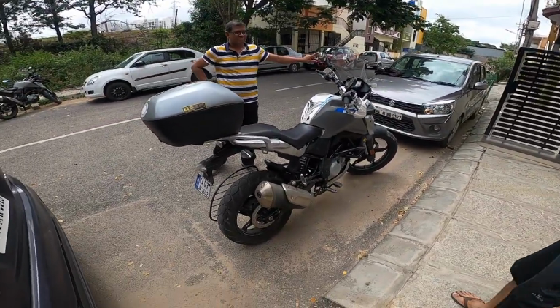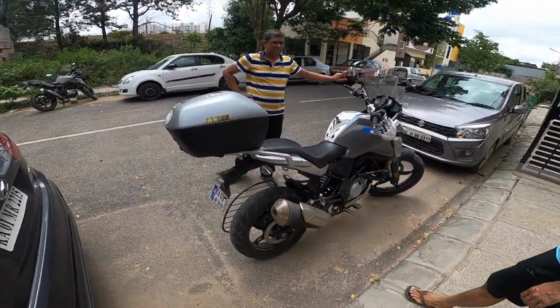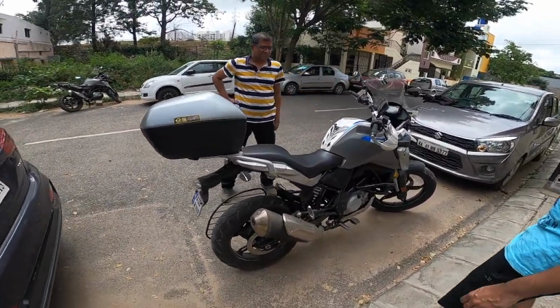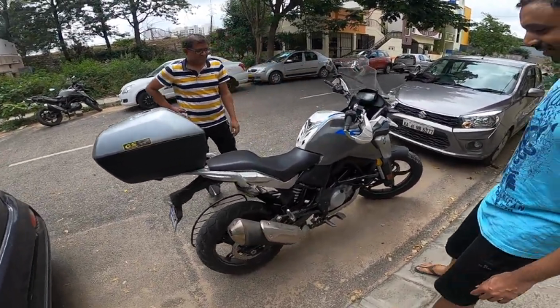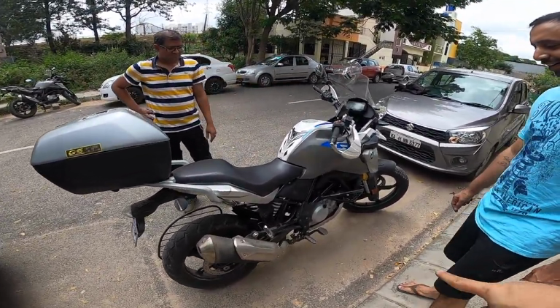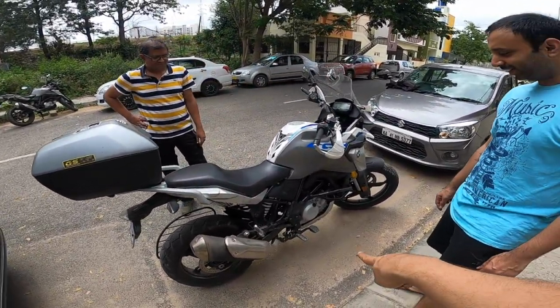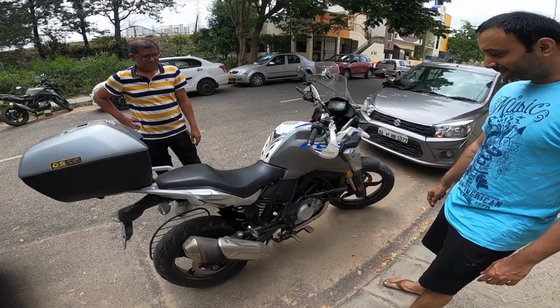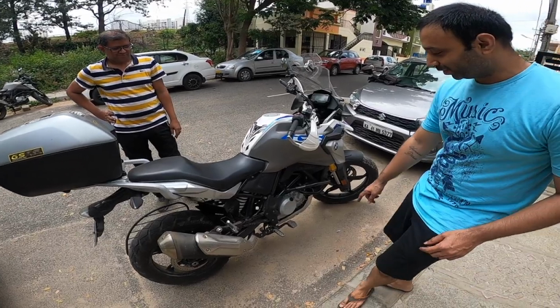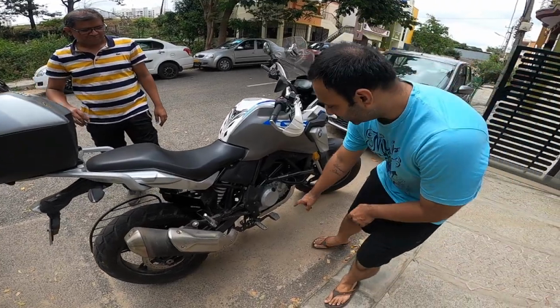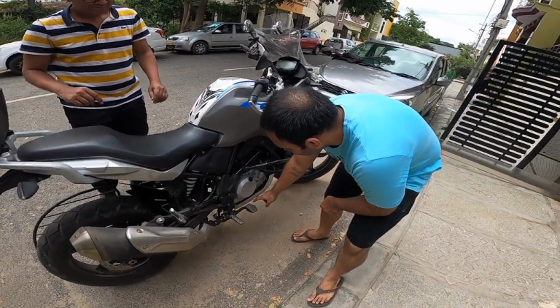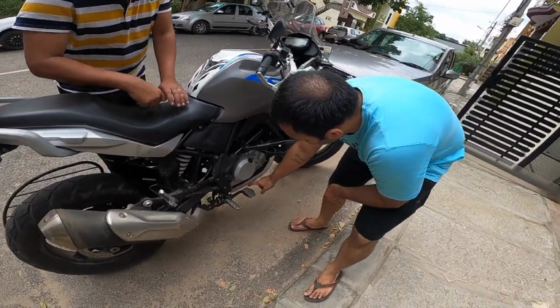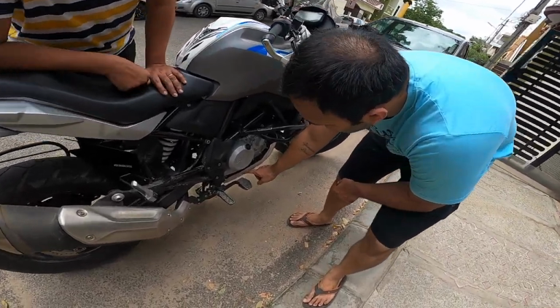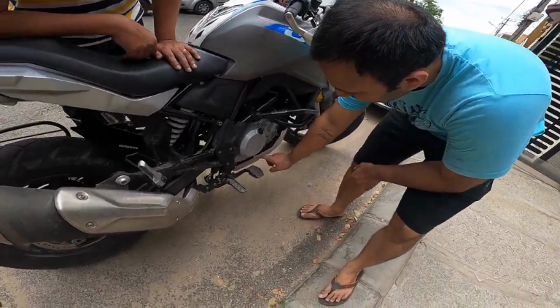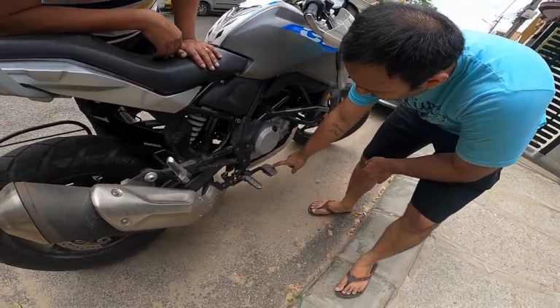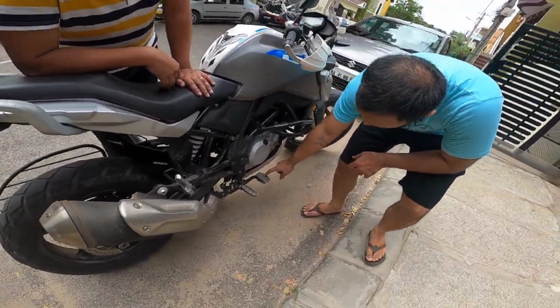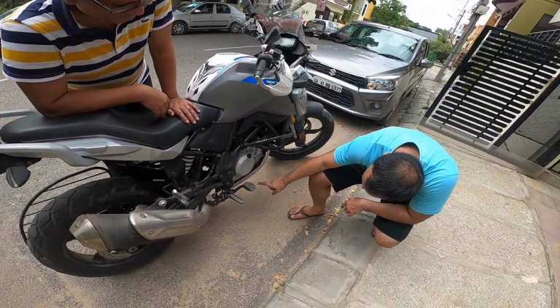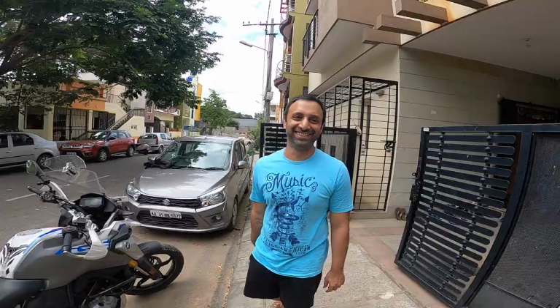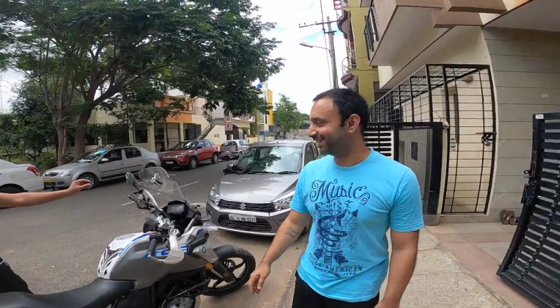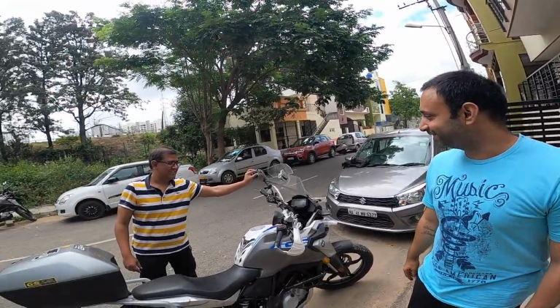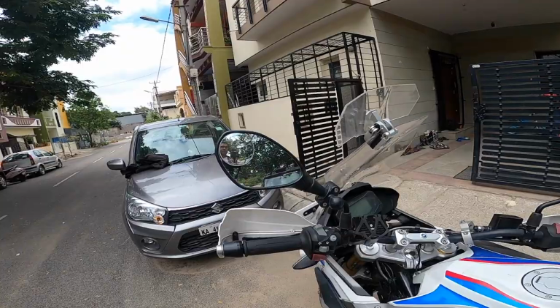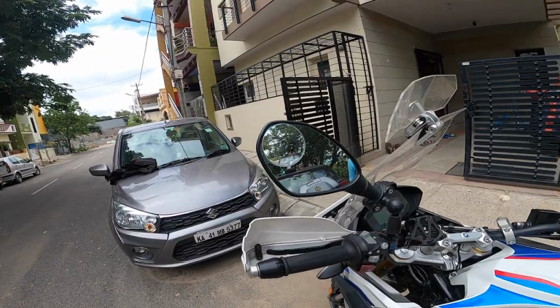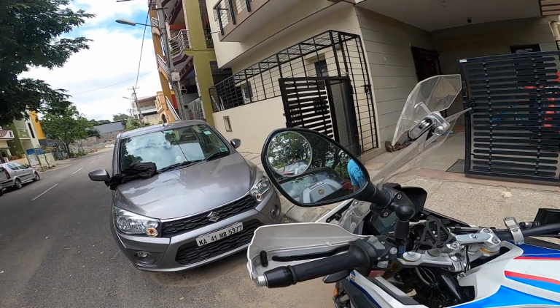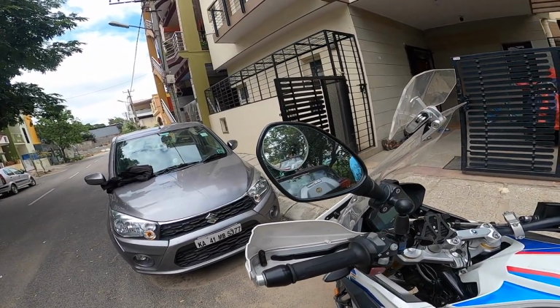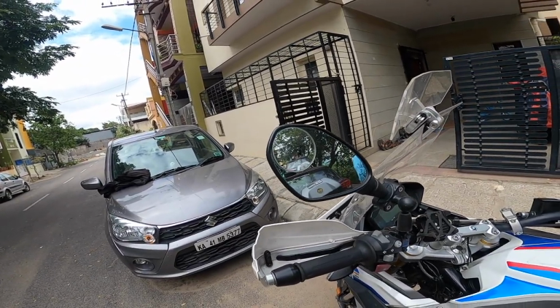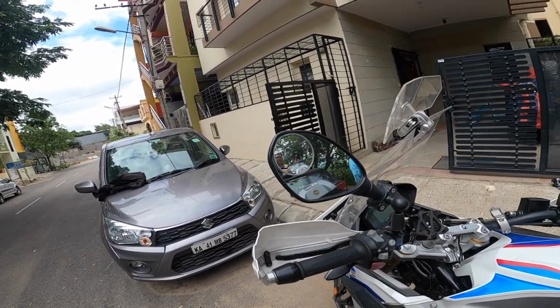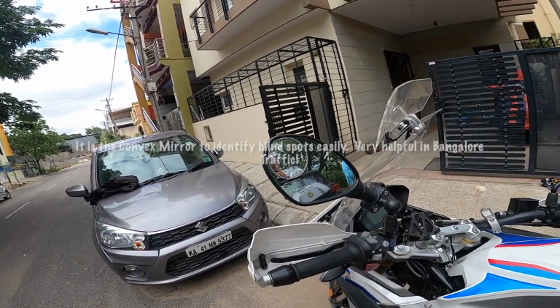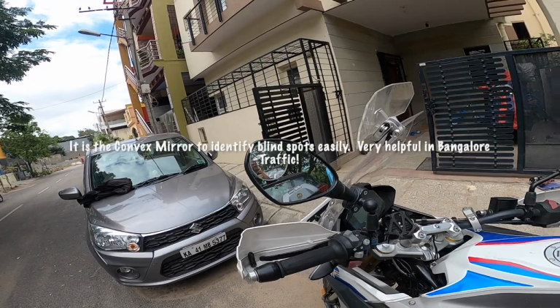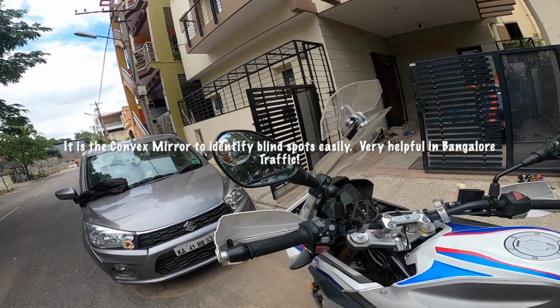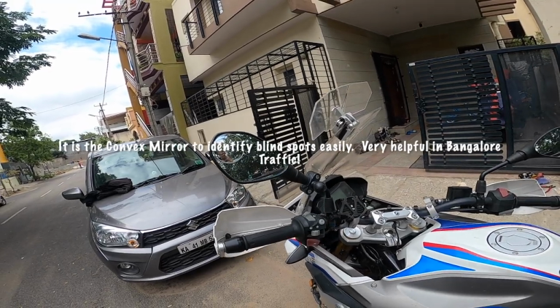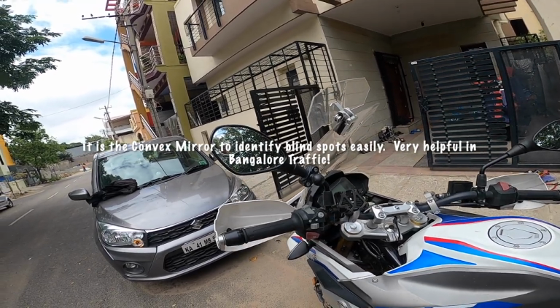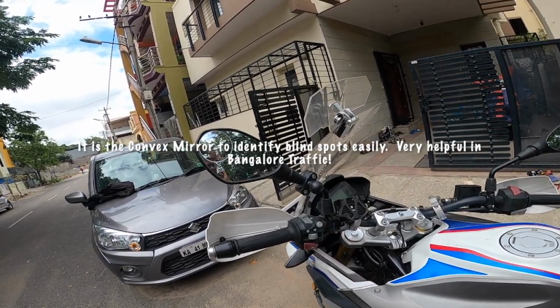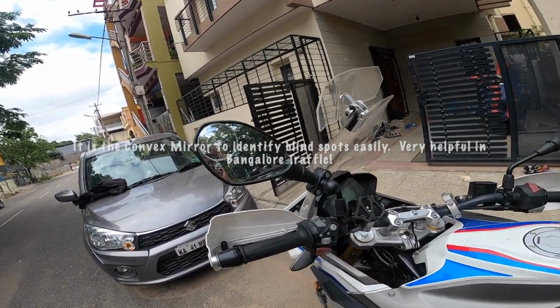So these are all the accessories we have currently purchased. The brake extender, footpeg extender. And this is basically two blind spots — blind spot mirrors.